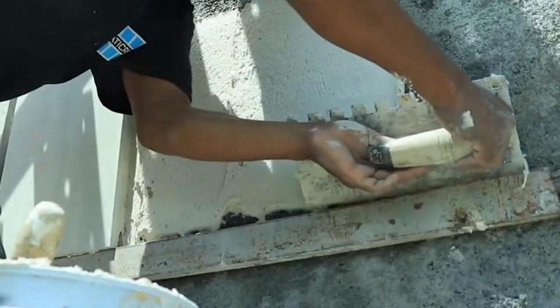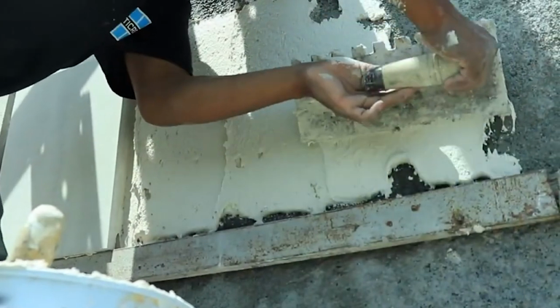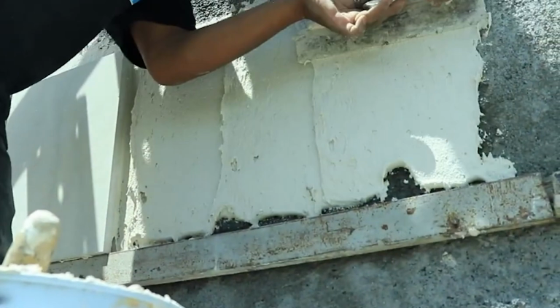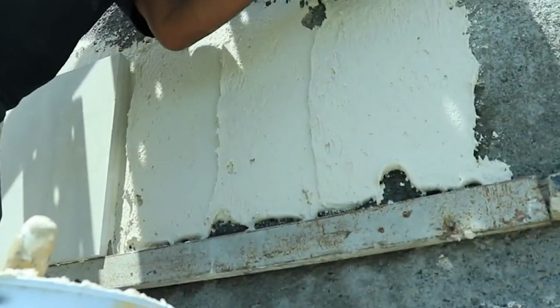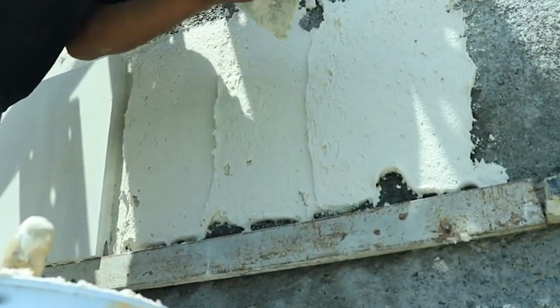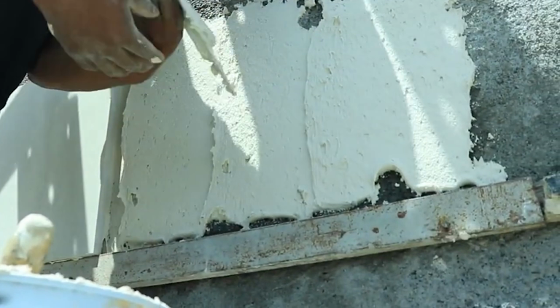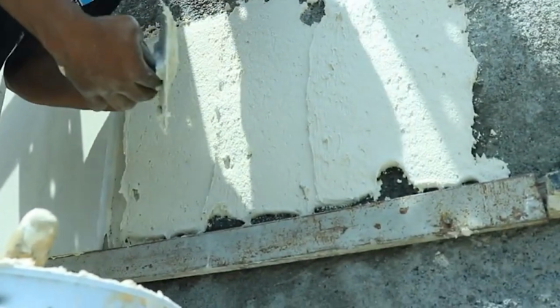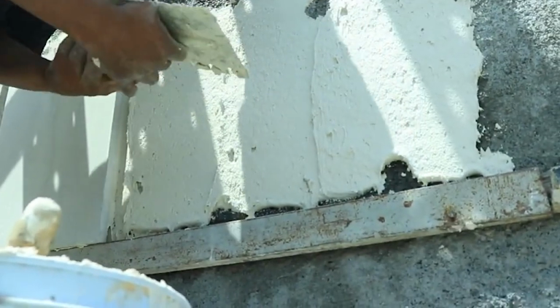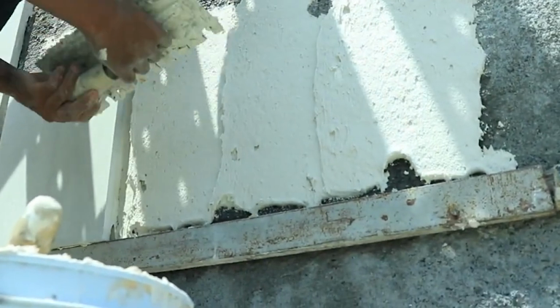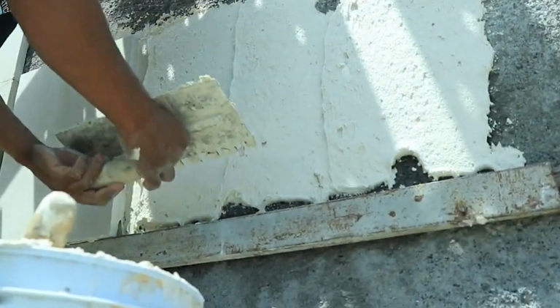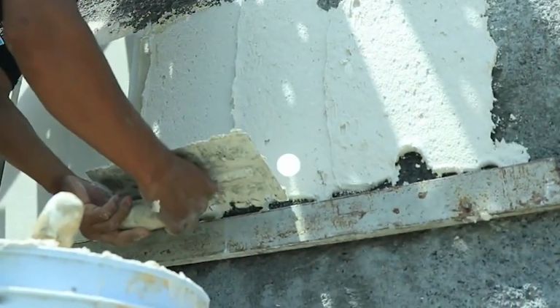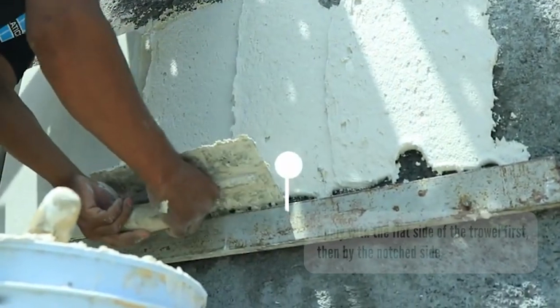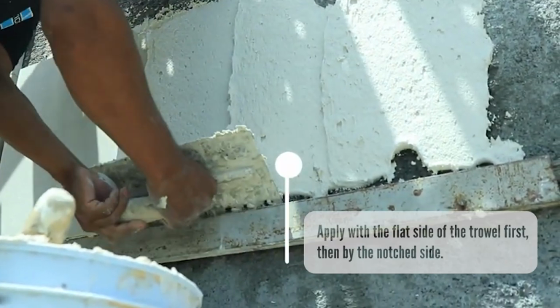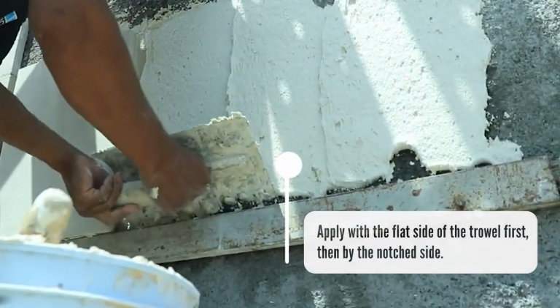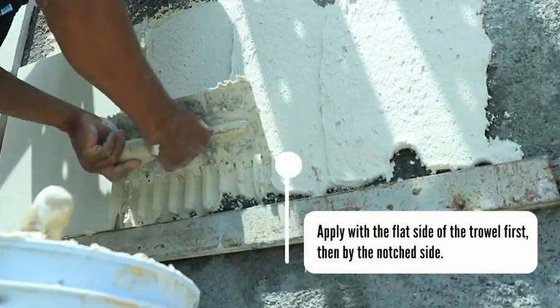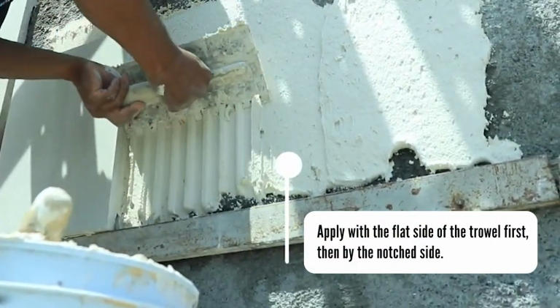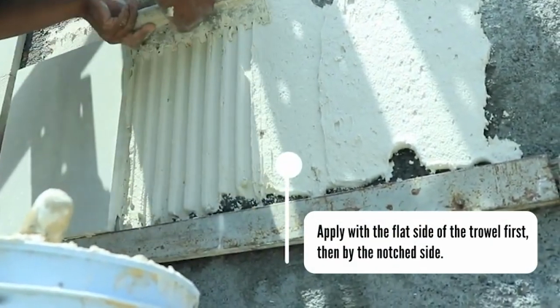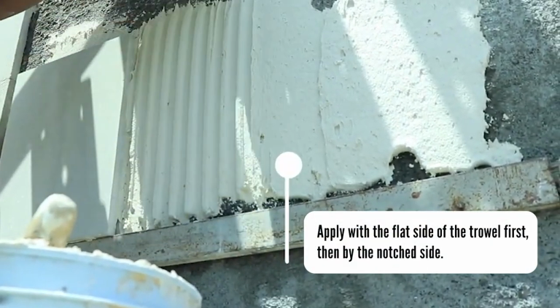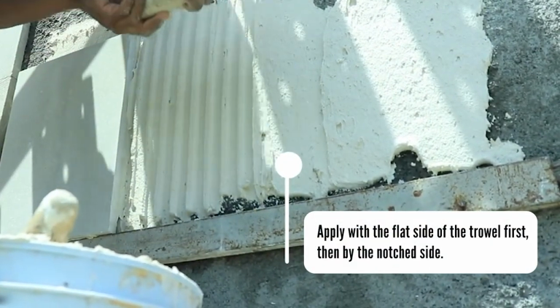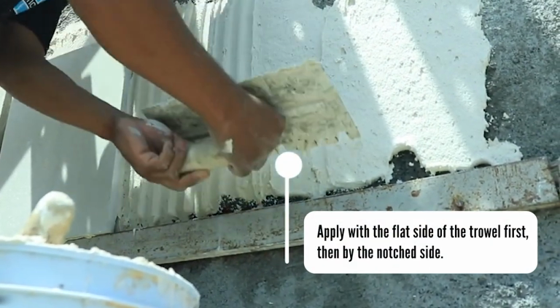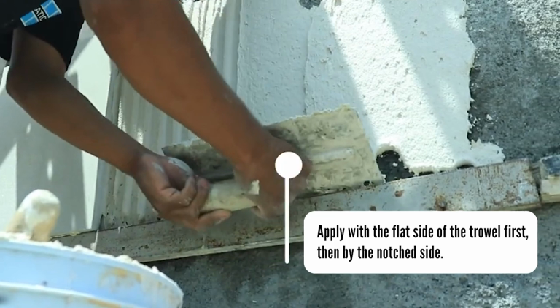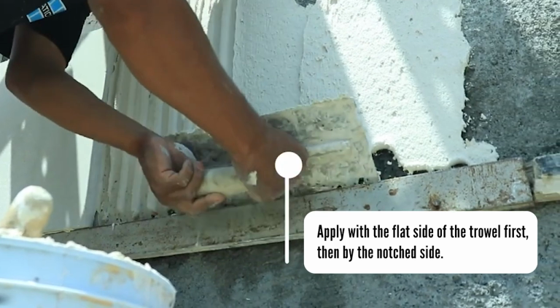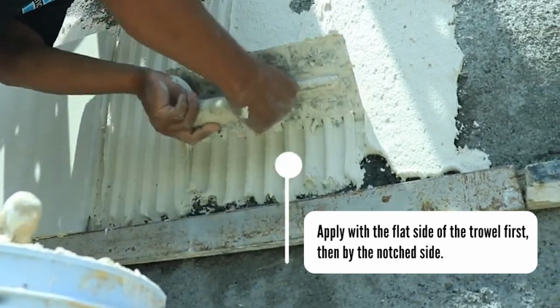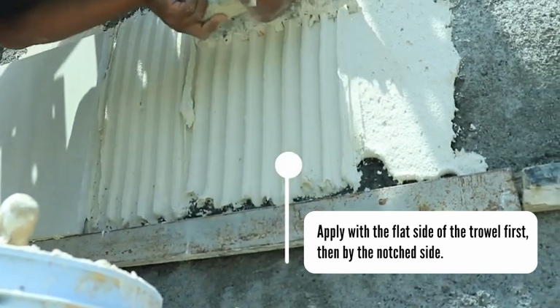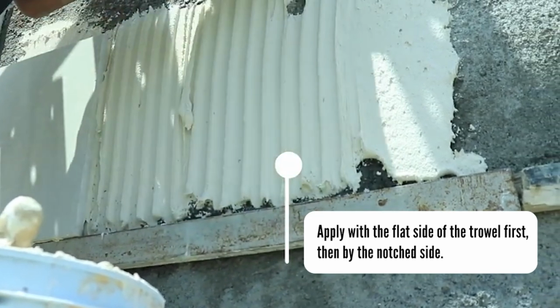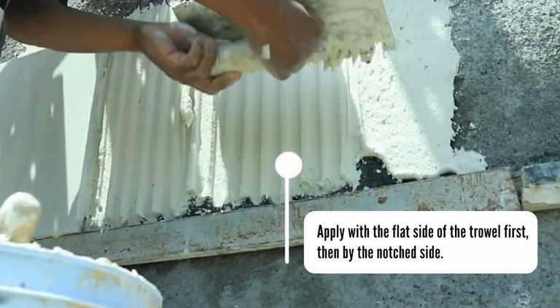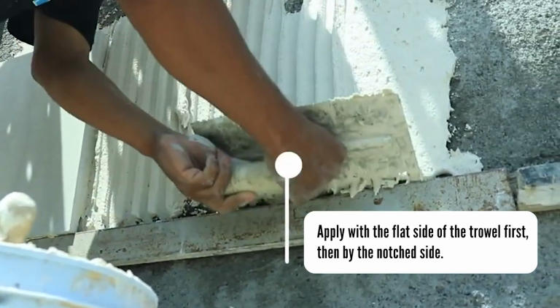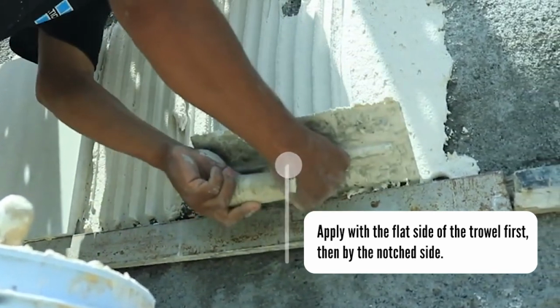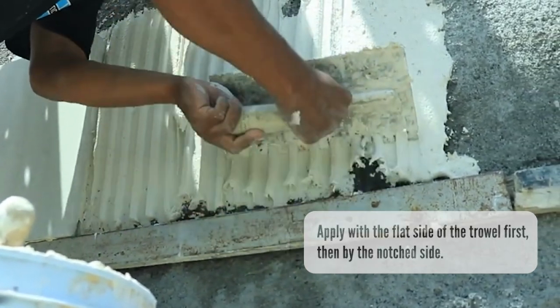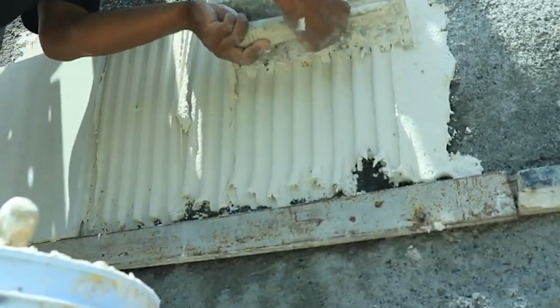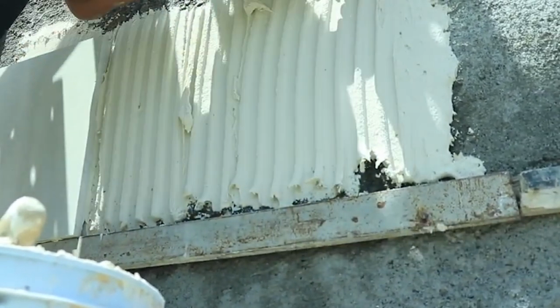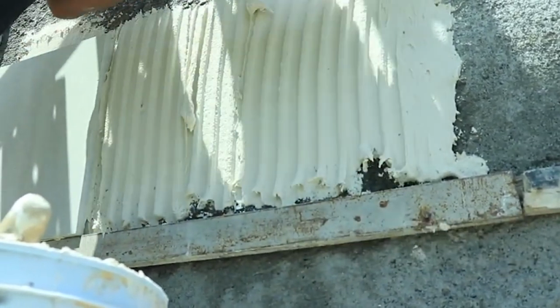Apply the adhesive using the flat side of a trowel, pressing firmly to work it into the surface. Then comb on additional adhesive using the notched side of the trowel for optimal coverage.